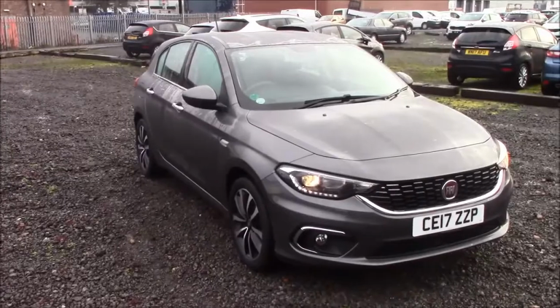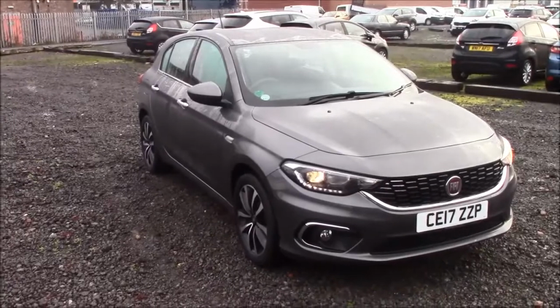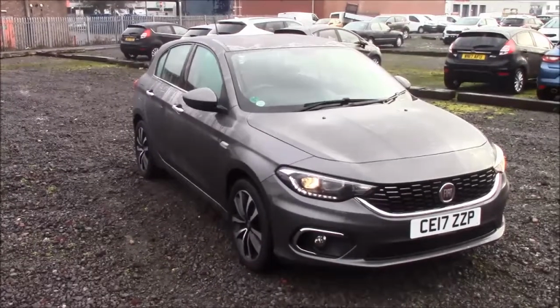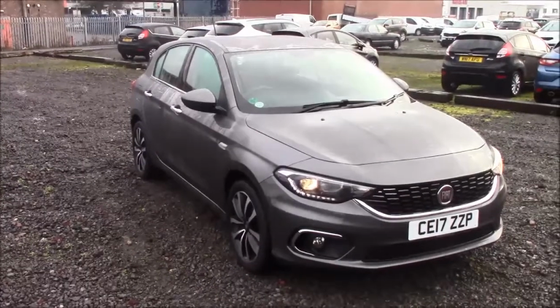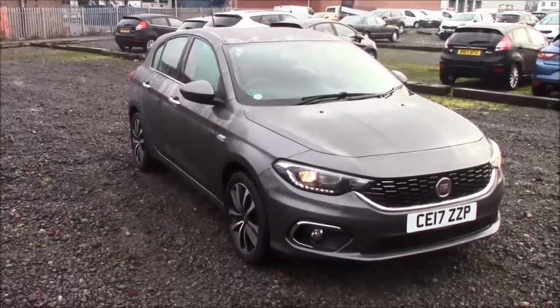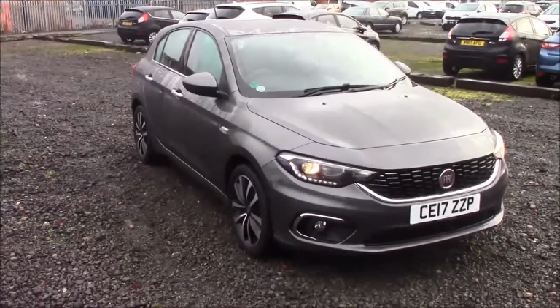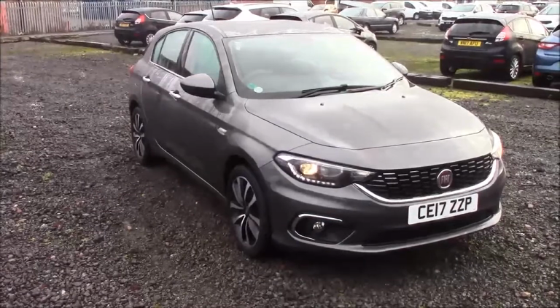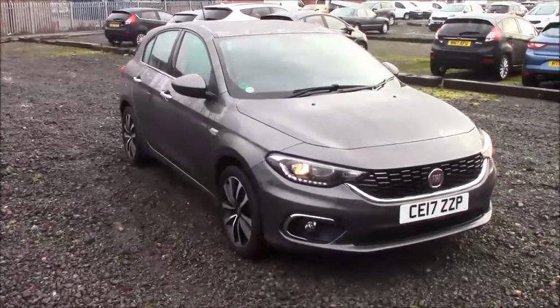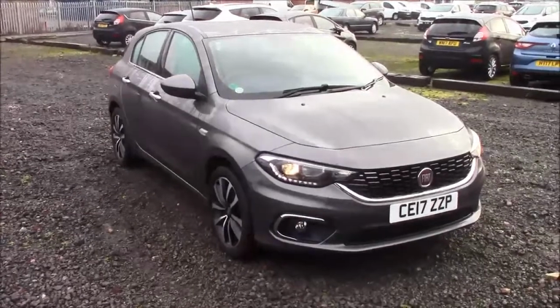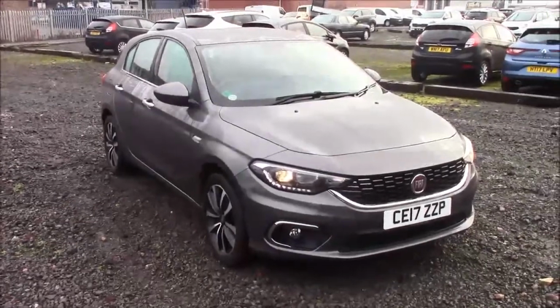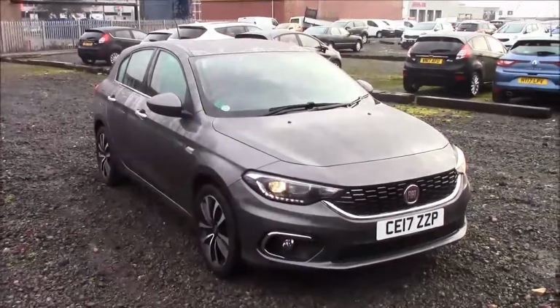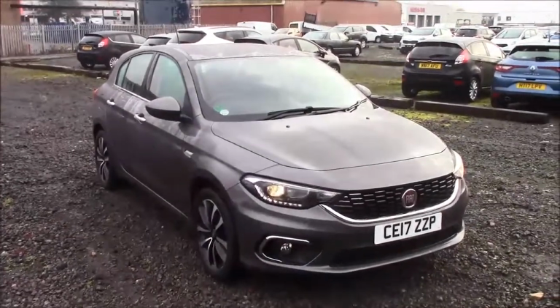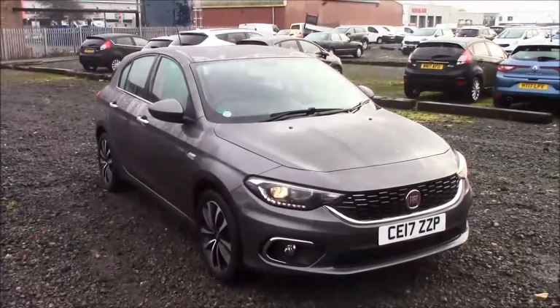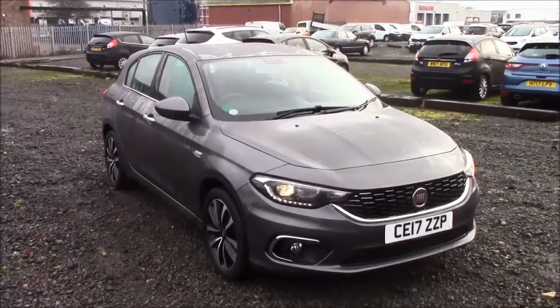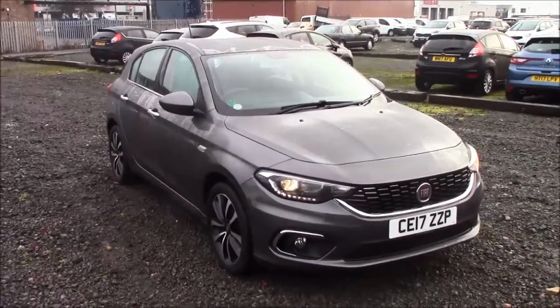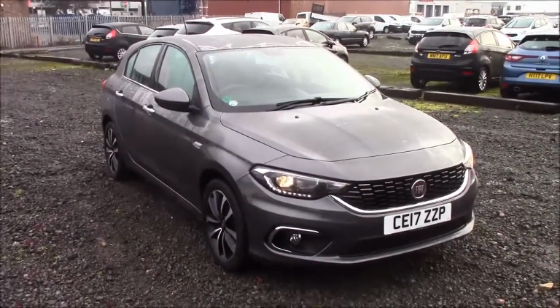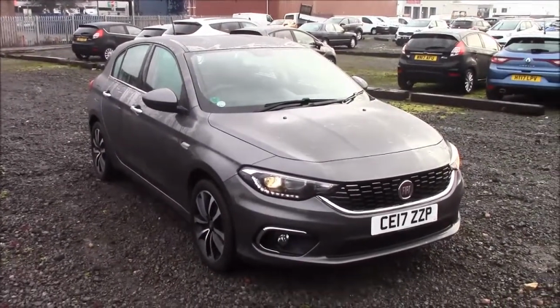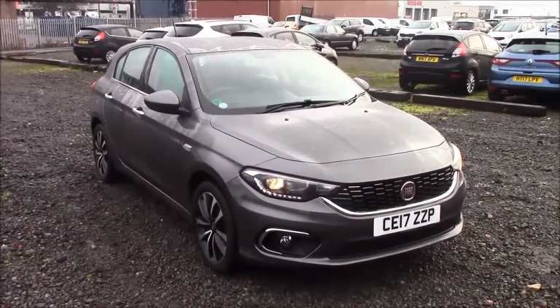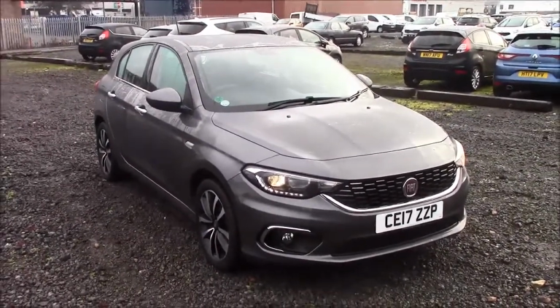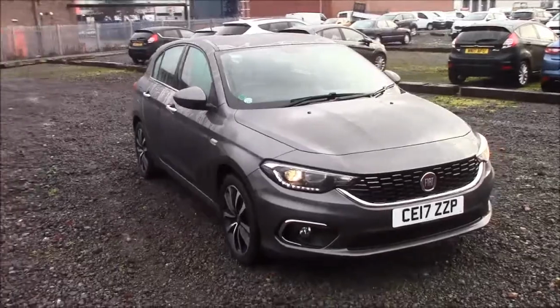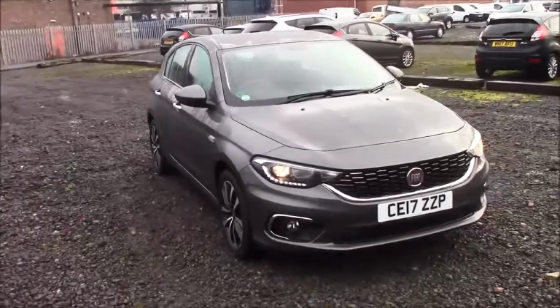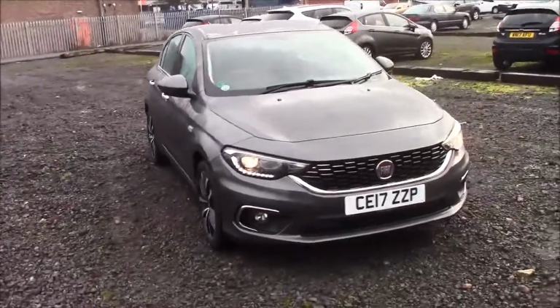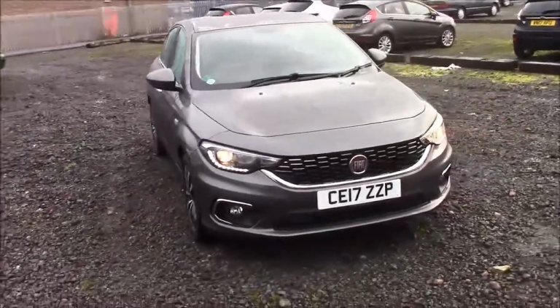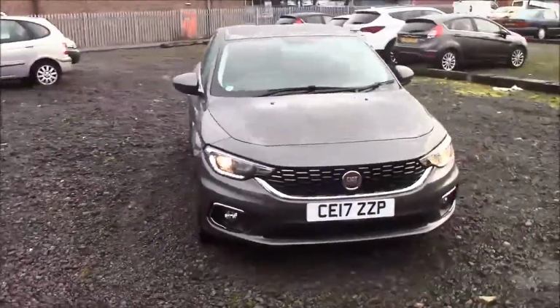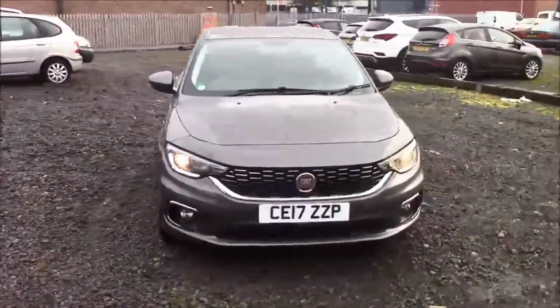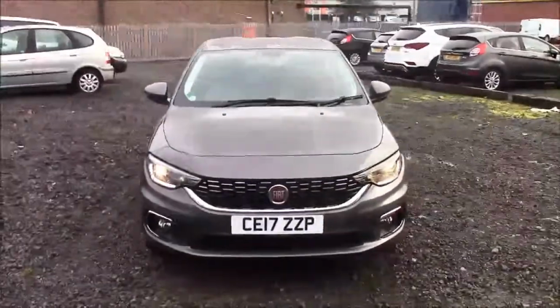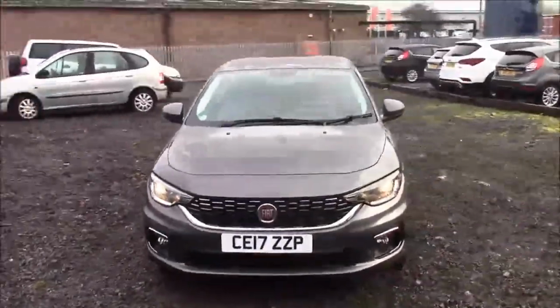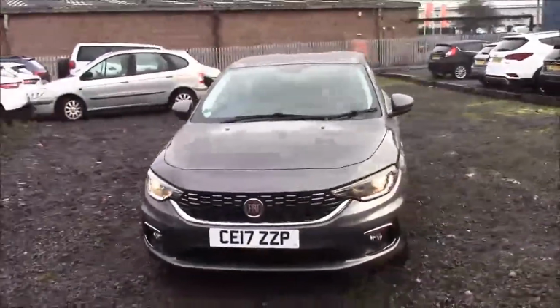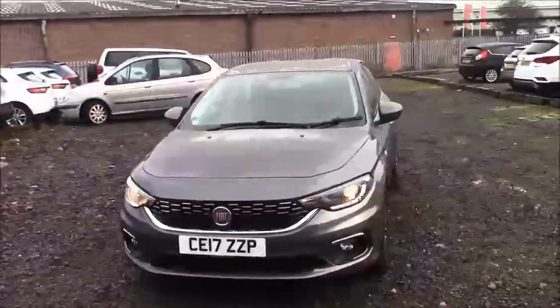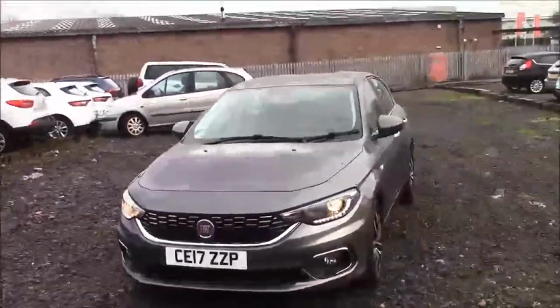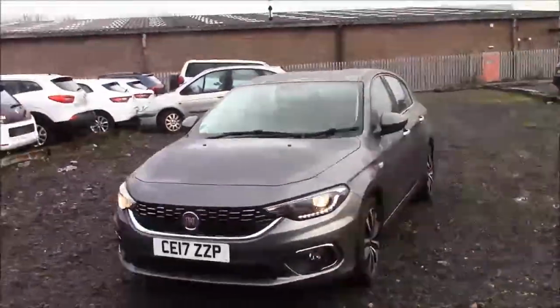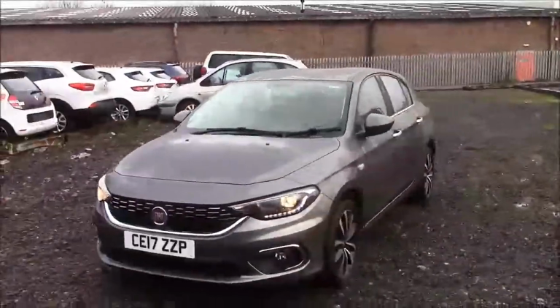Welcome to Essex Garages here in Penarth Road in Cardiff. Today we have a Fiat Tipo T-Check Lounge. This car comes in grey and has a petrol manual. I'm going to be giving a tour of this vehicle today. For more information or further specifications on this vehicle, please don't hesitate to click on the link in the video.